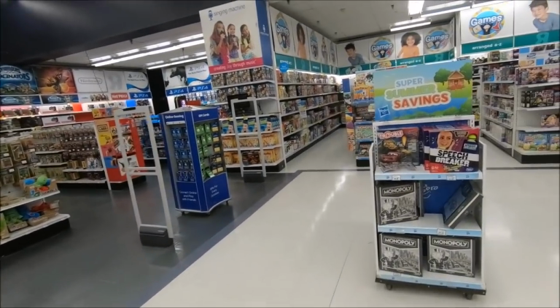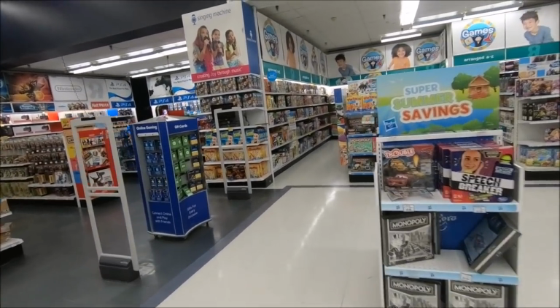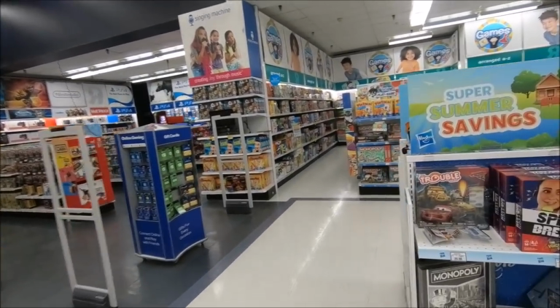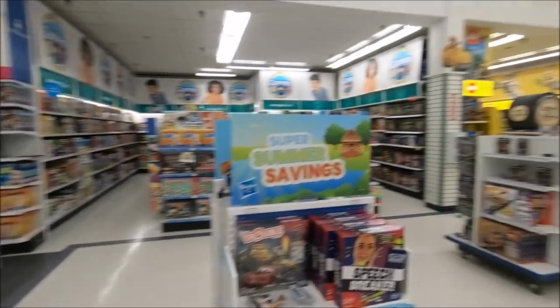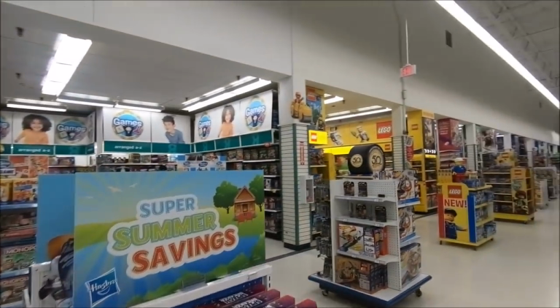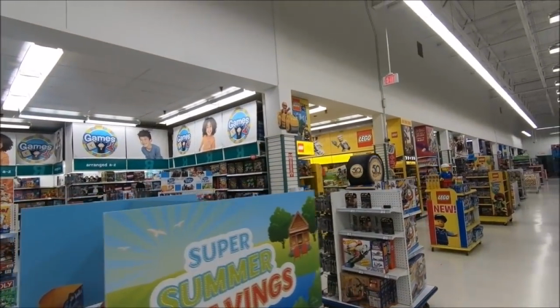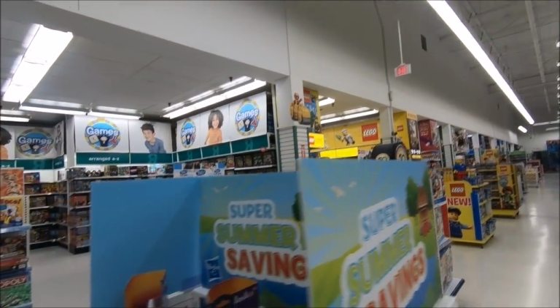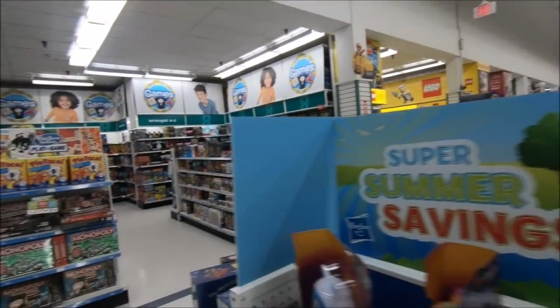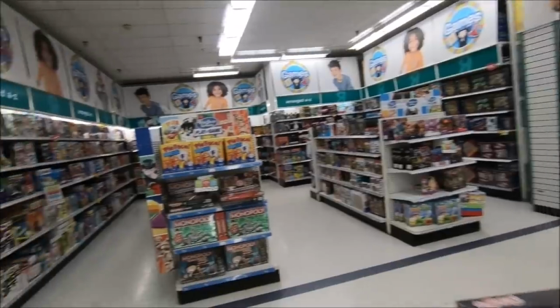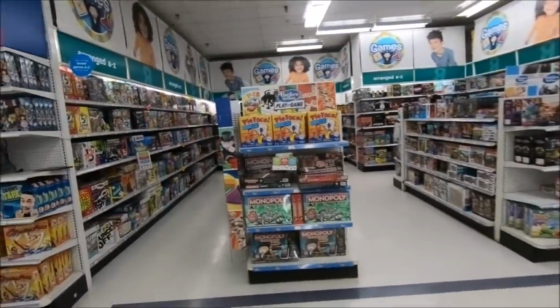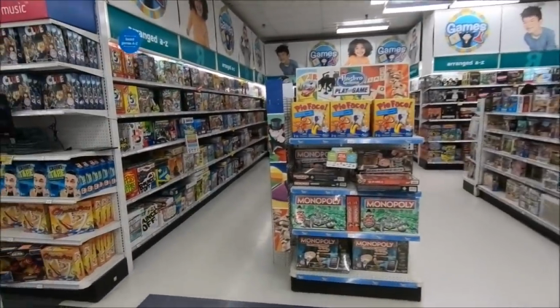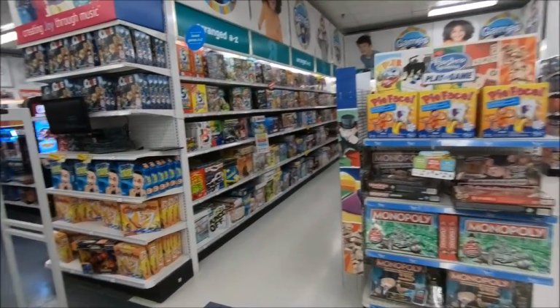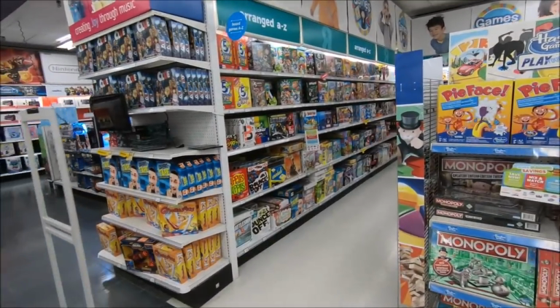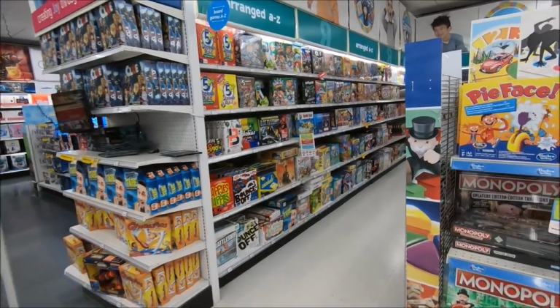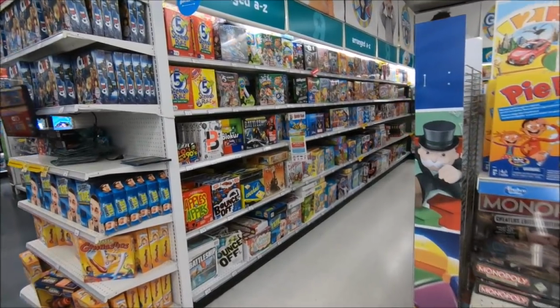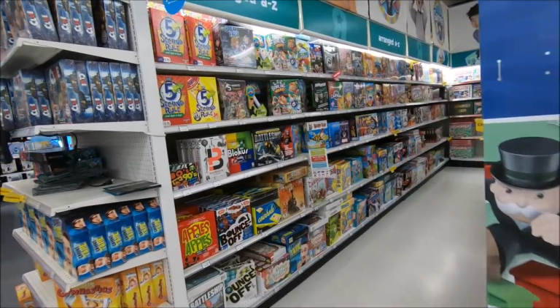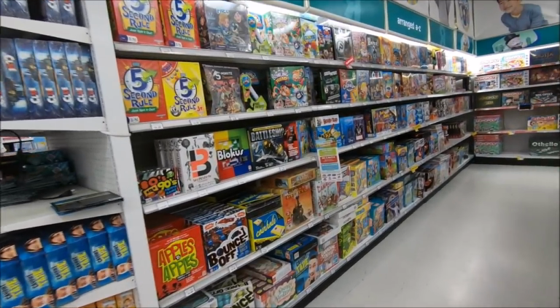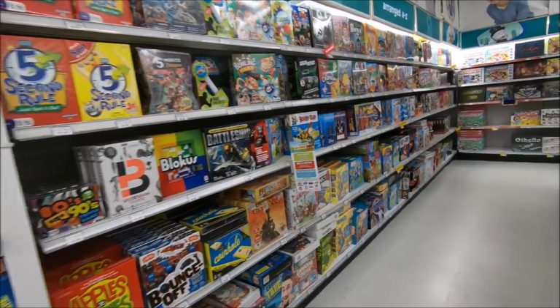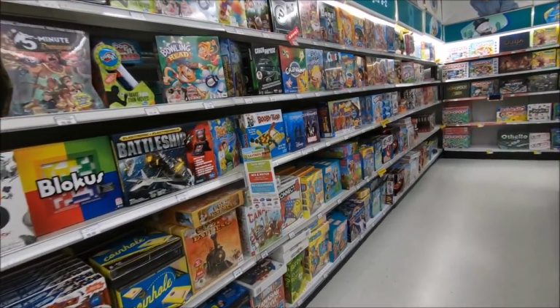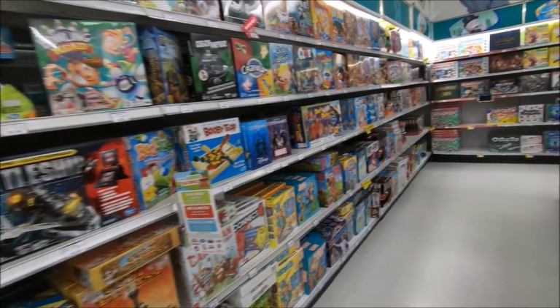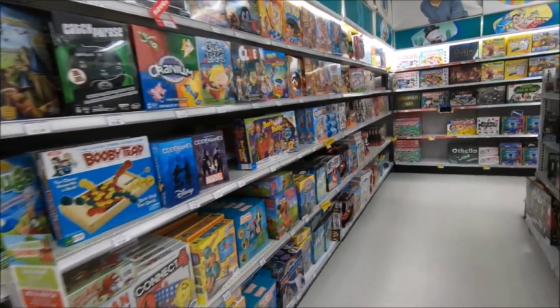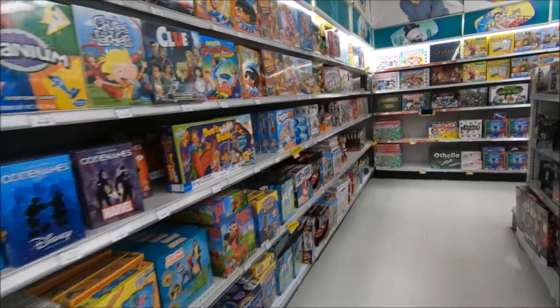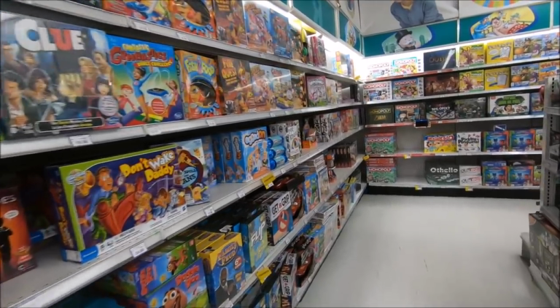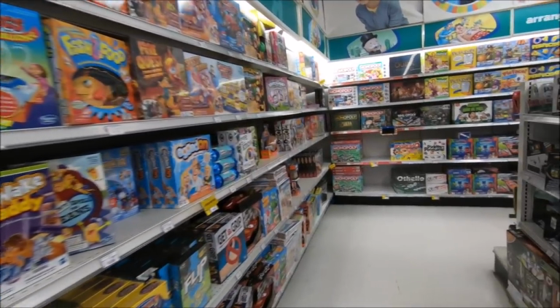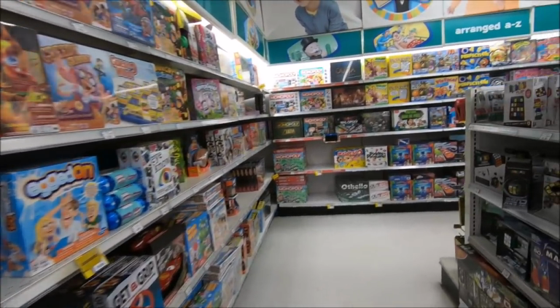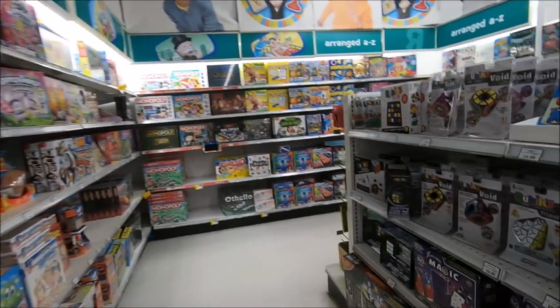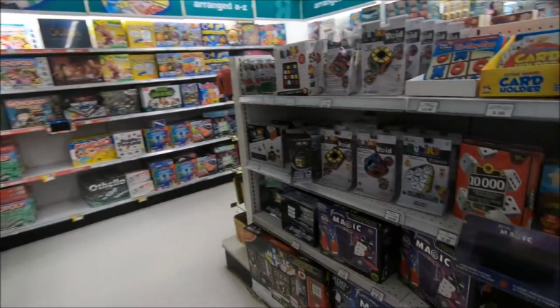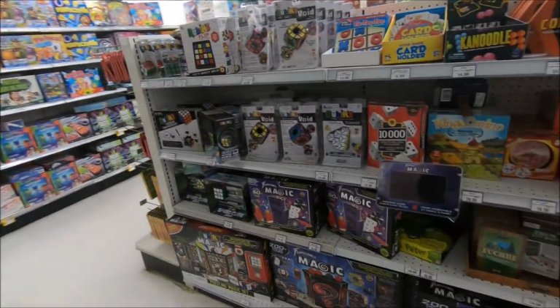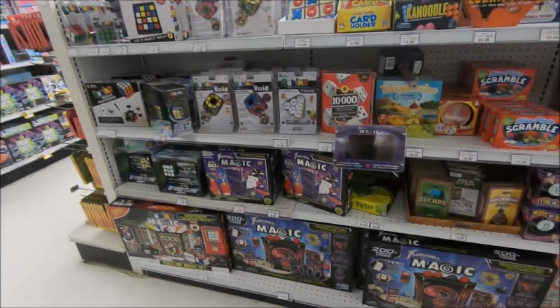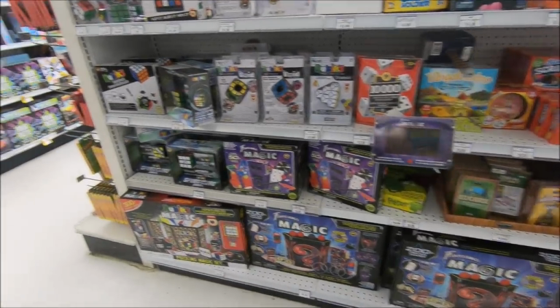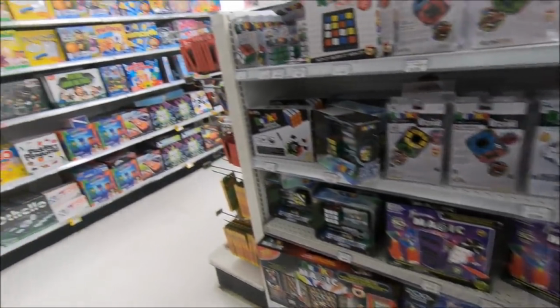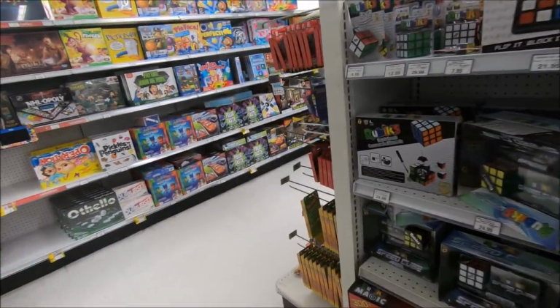Right beside the Lego department that we went through, we've got all the fun board games — Monopoly, Snakes and Ladders, chess, Operation, all these different cool Rubik's Cubes and whatnot, all these classic table games.